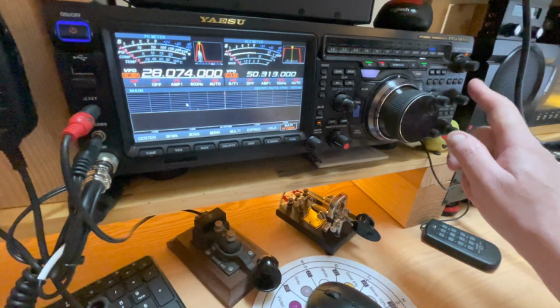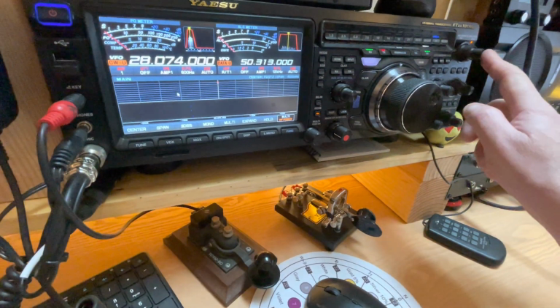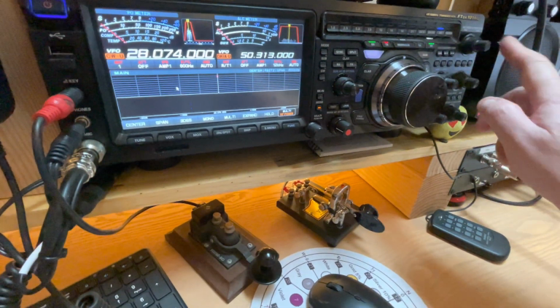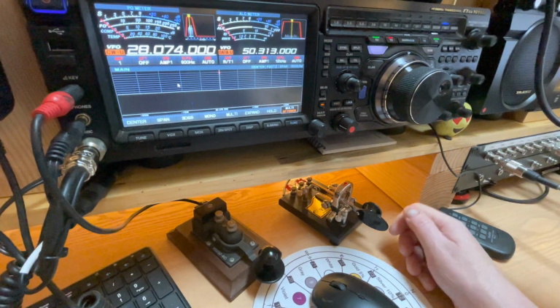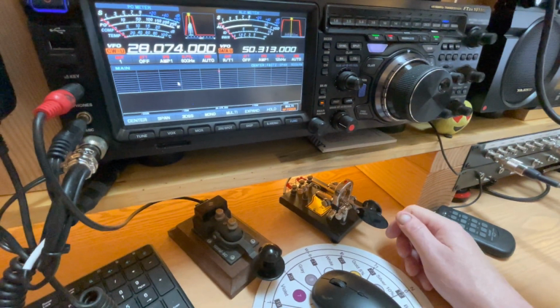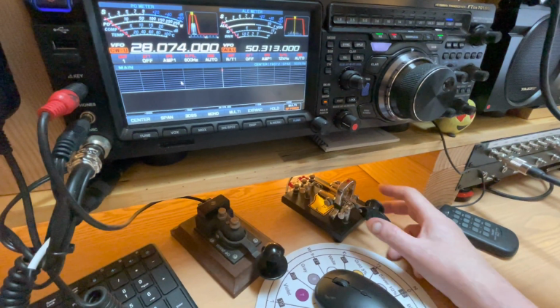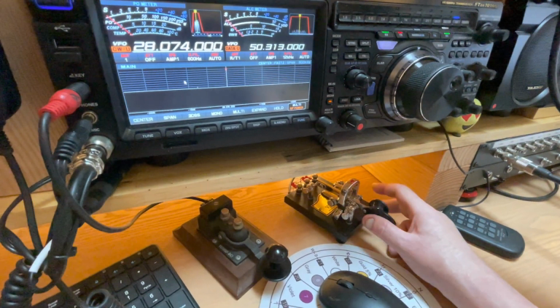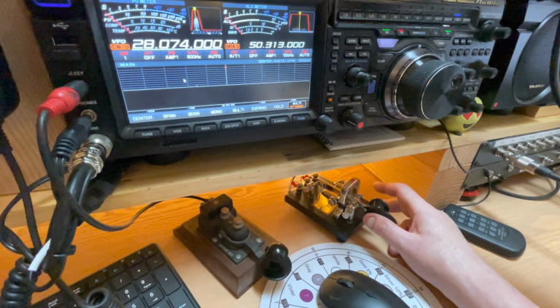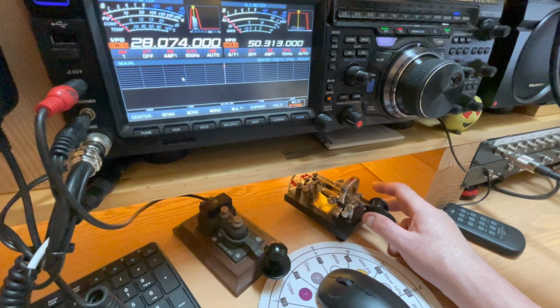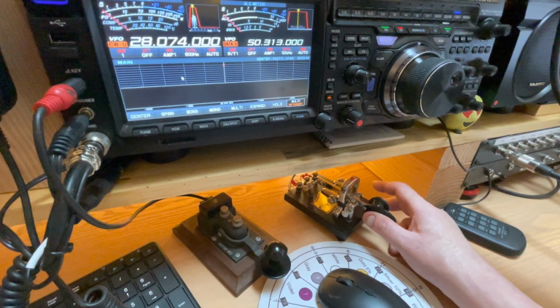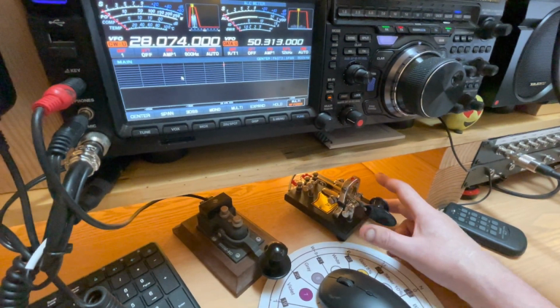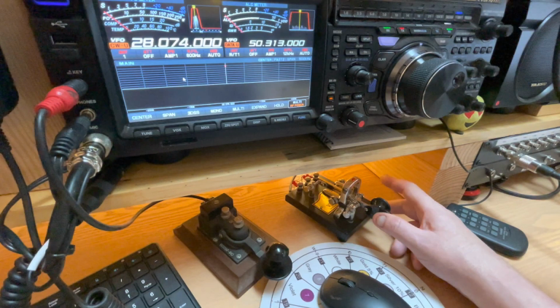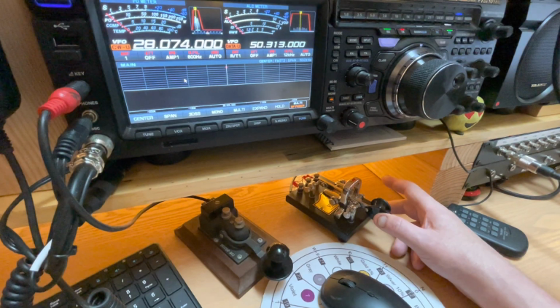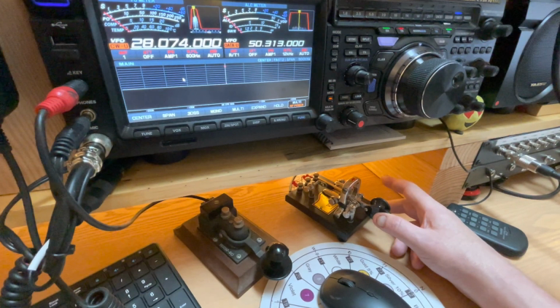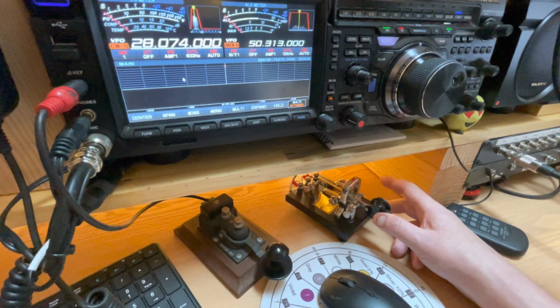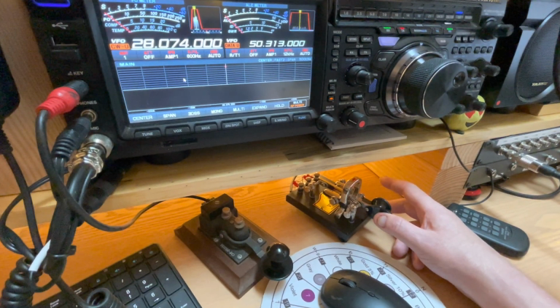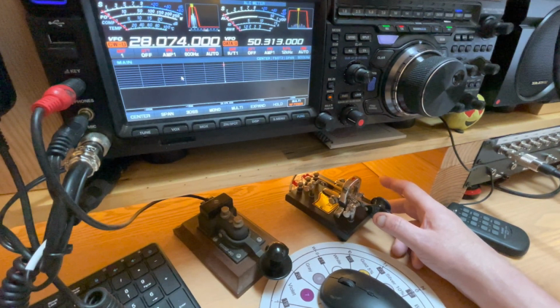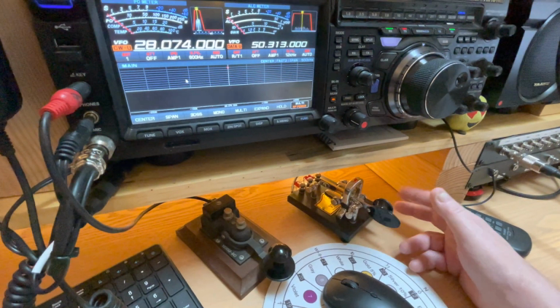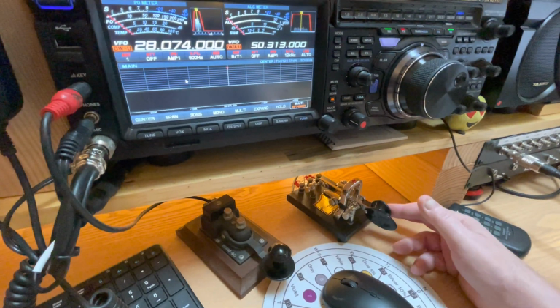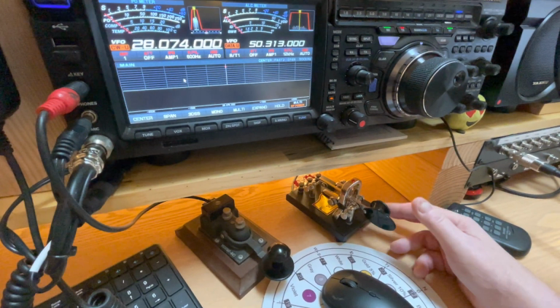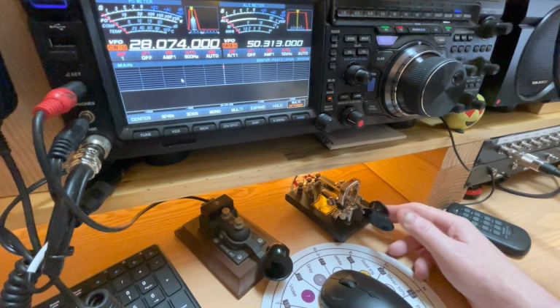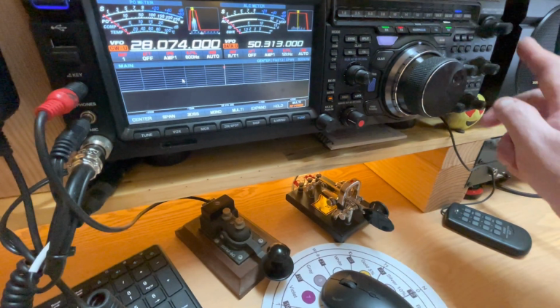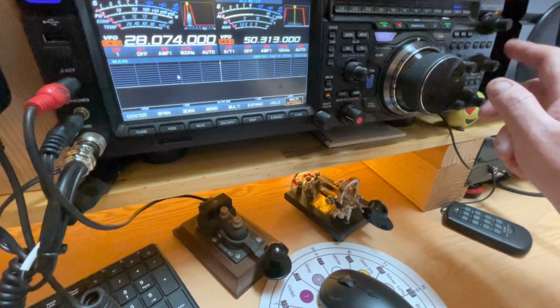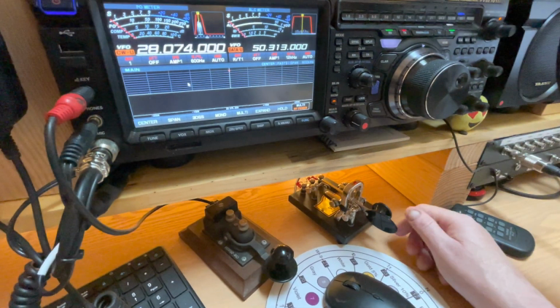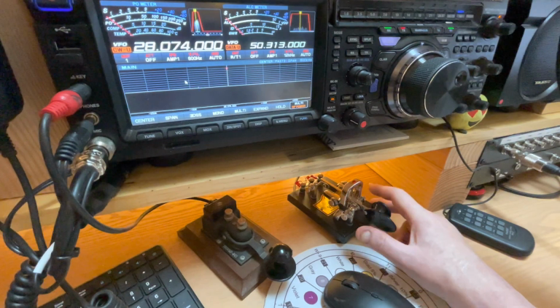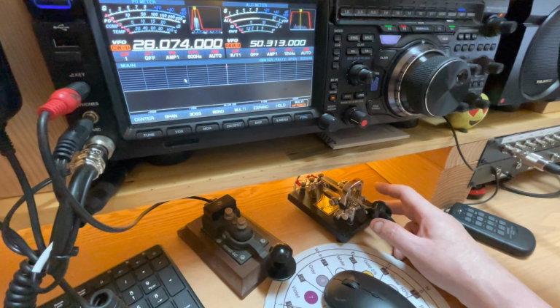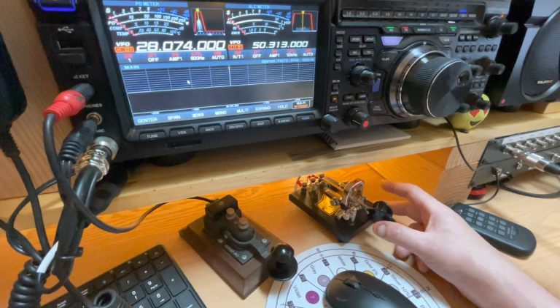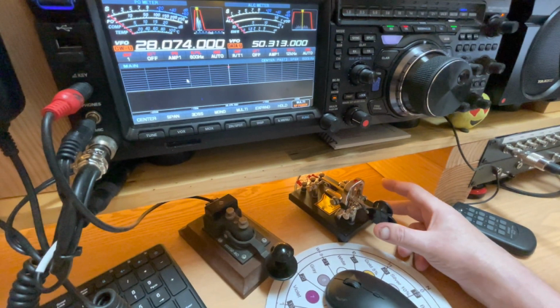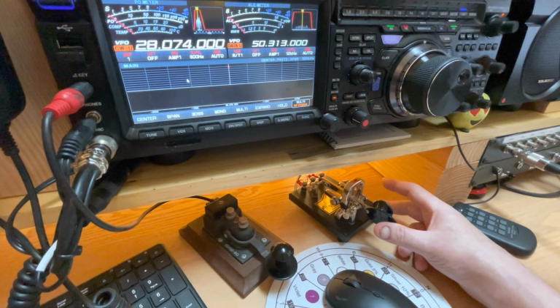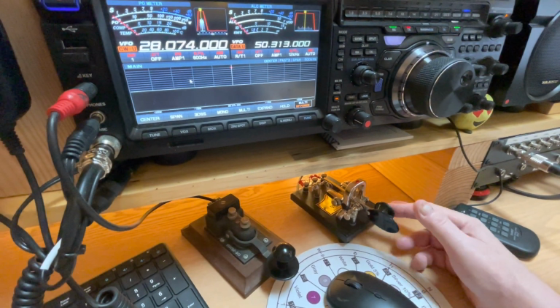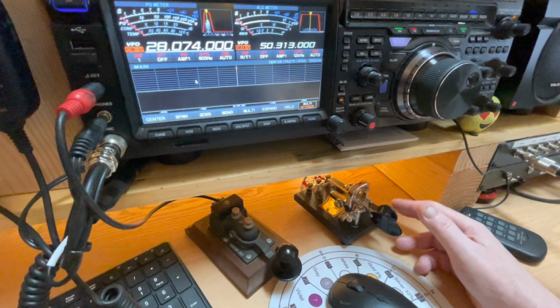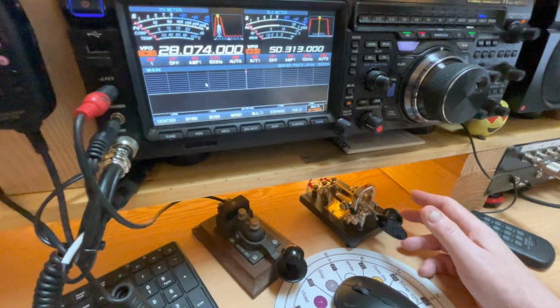I can reach up and turn the keyer off. Now I get just solid DAHs on the DIT side, but nothing on the DAH side. Keyer back on — DITs, no DAHs.